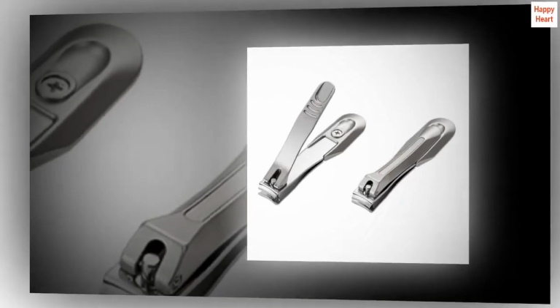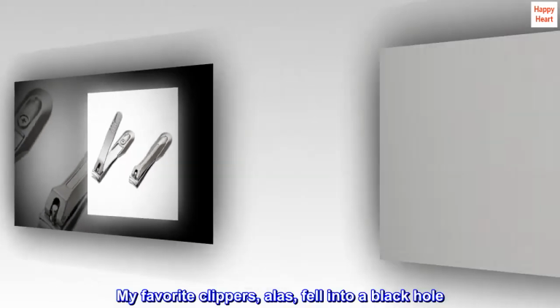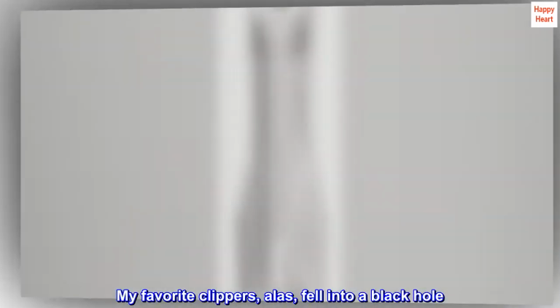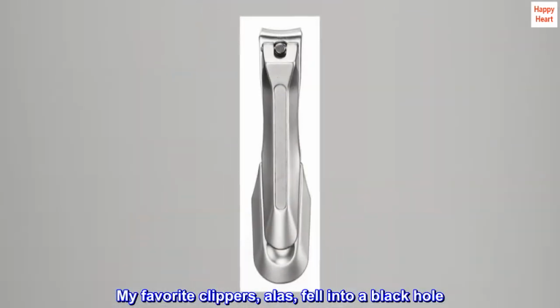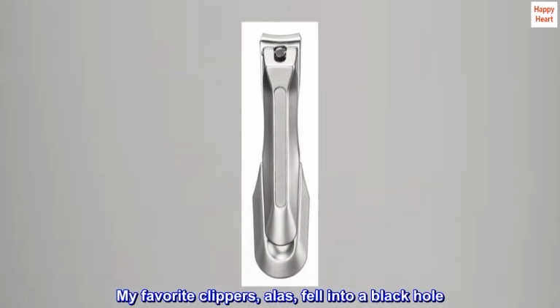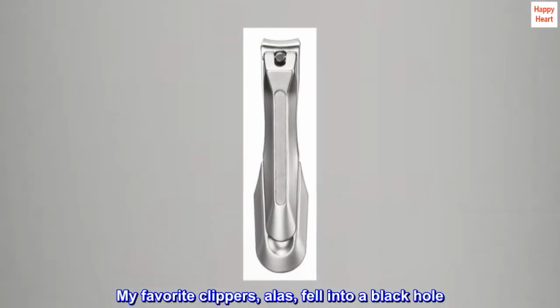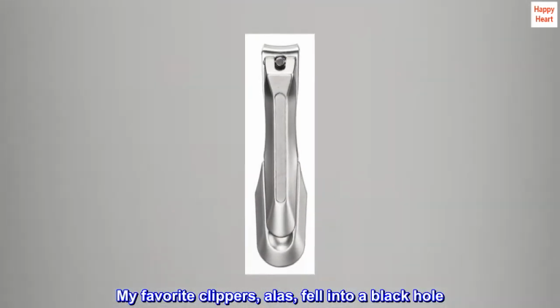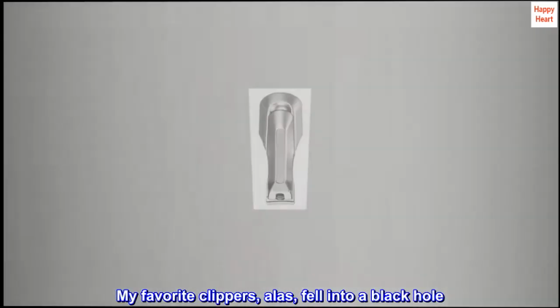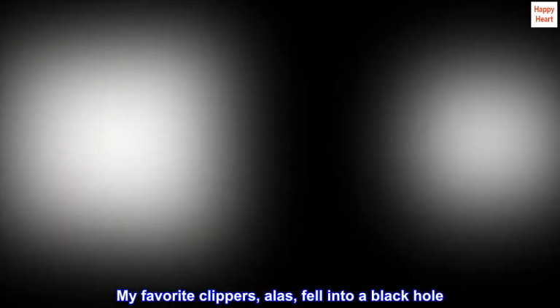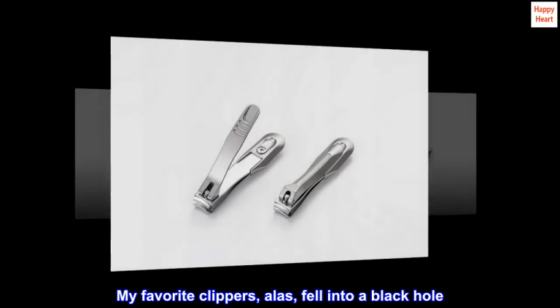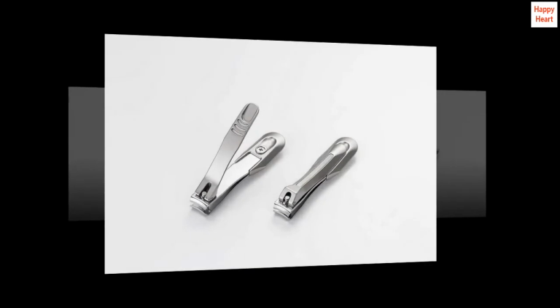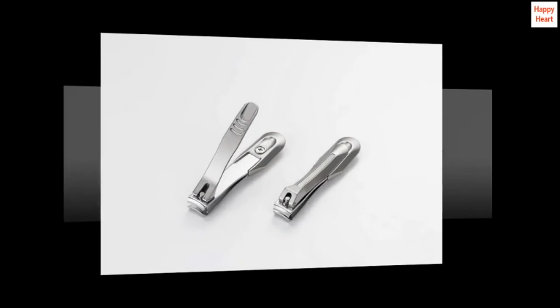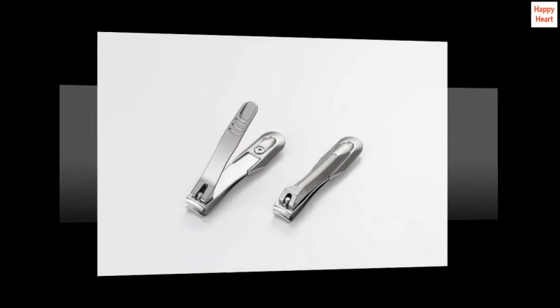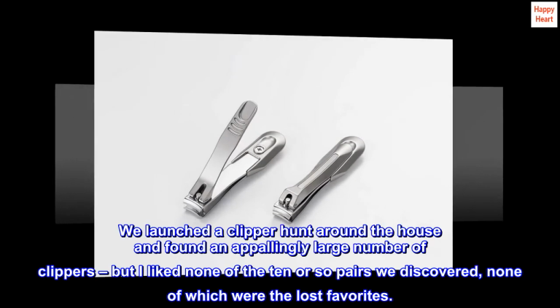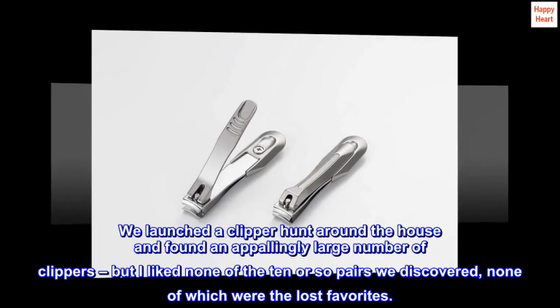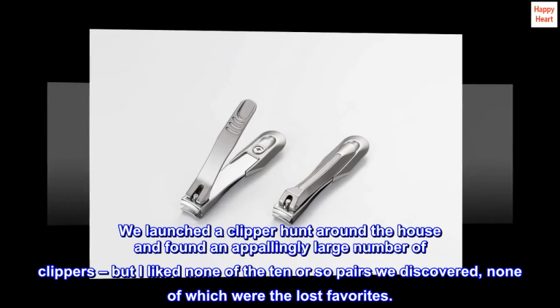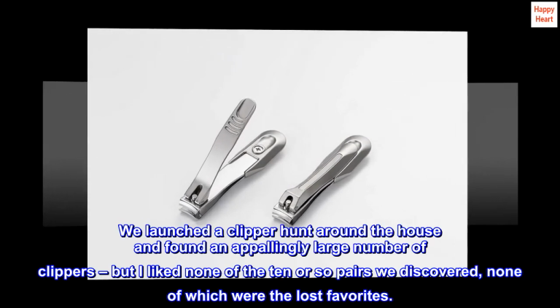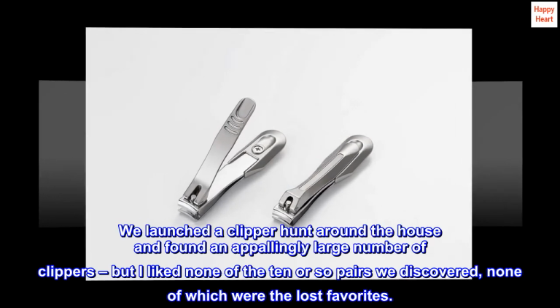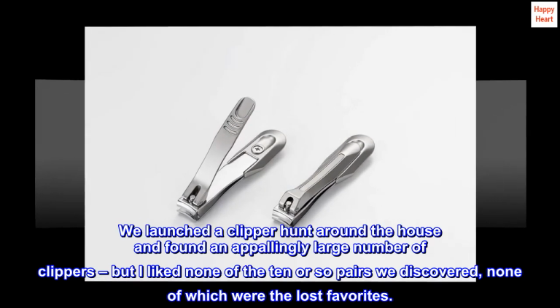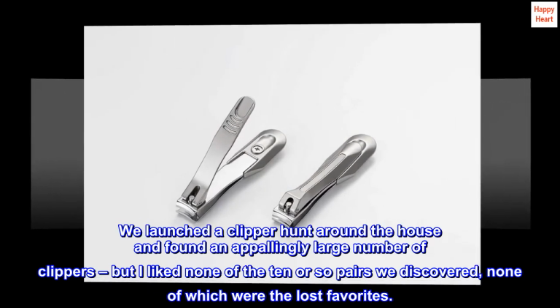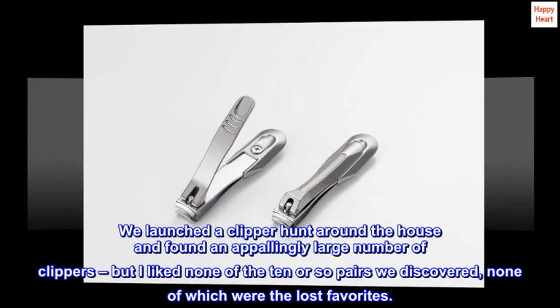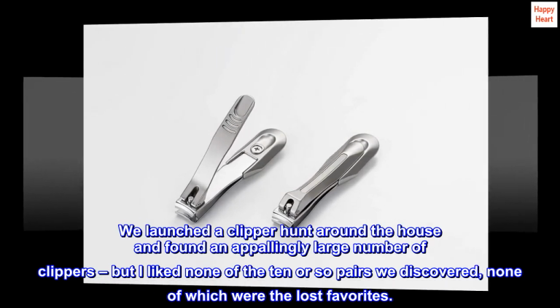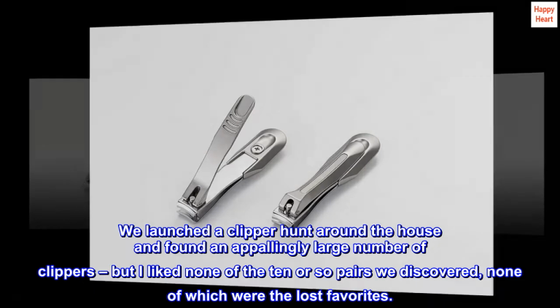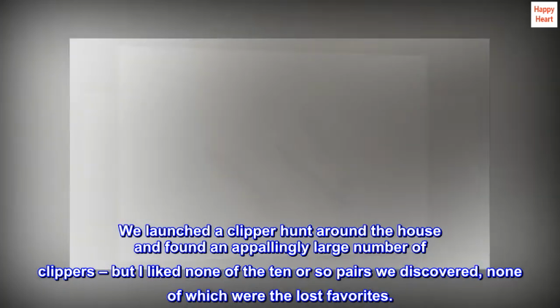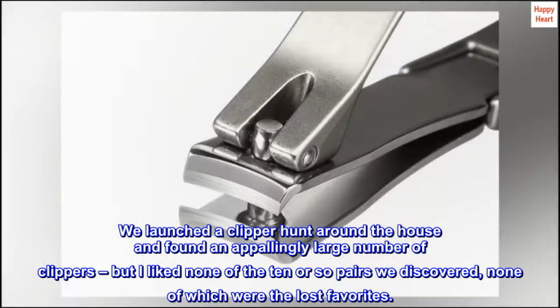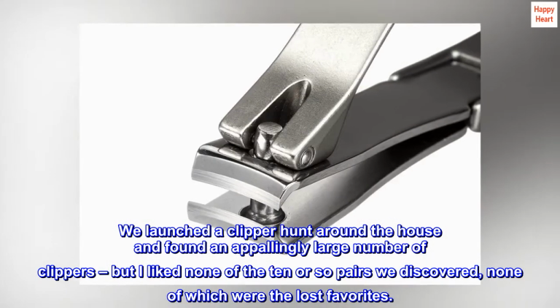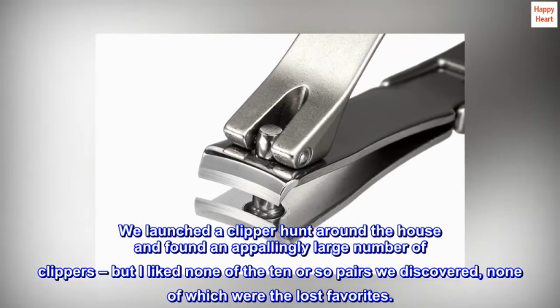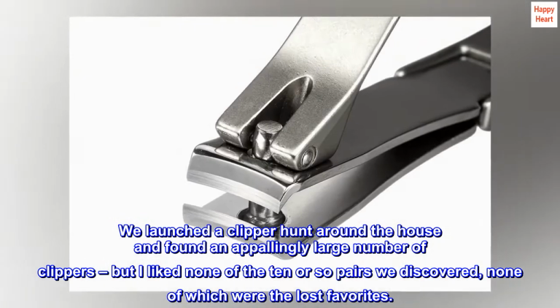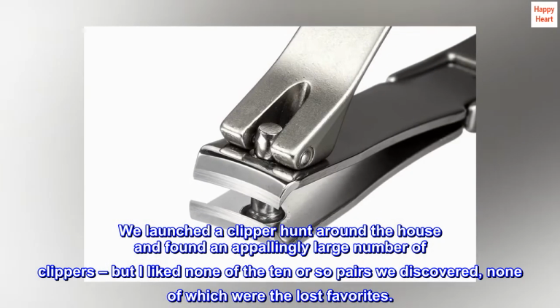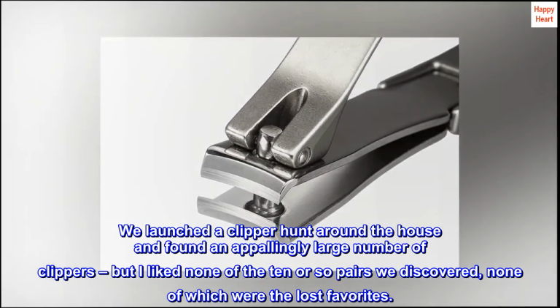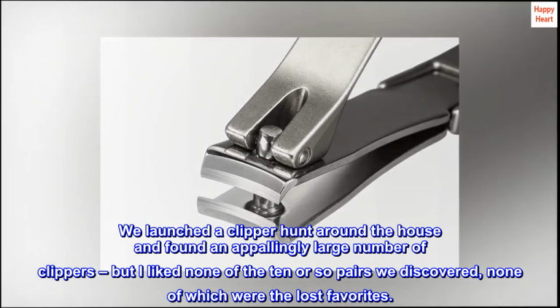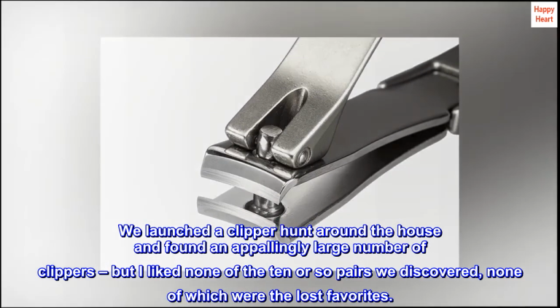My favorite clippers, alas, fell into a black hole. We launched a clipper hunt around the house and found an appallingly large number of clippers, but I liked none of the ten or so pairs we discovered — none of which were the lost favorites.